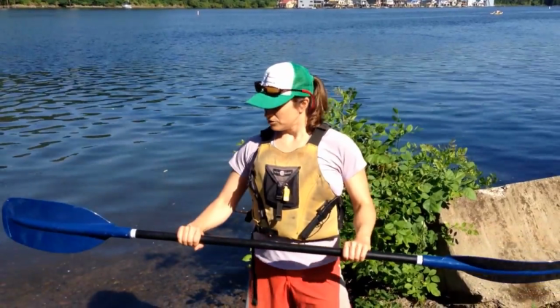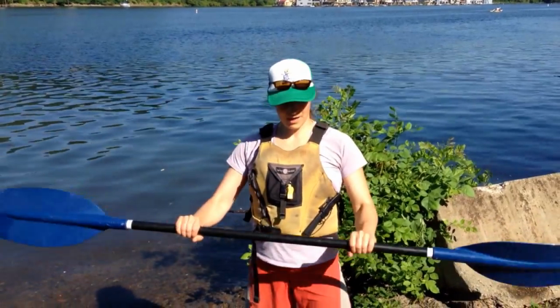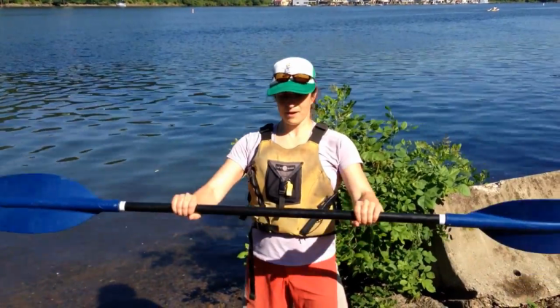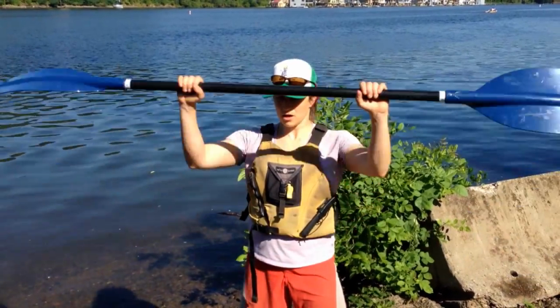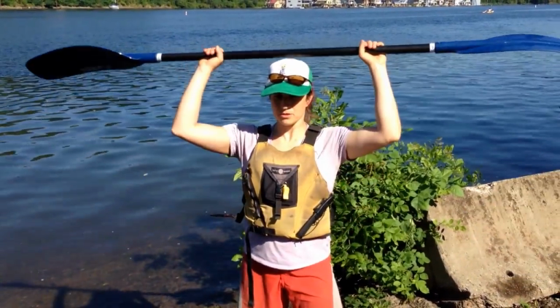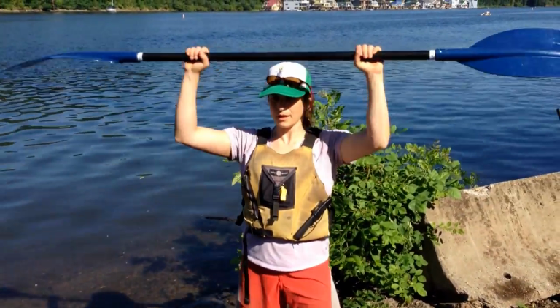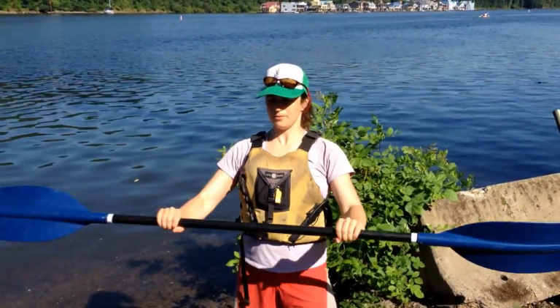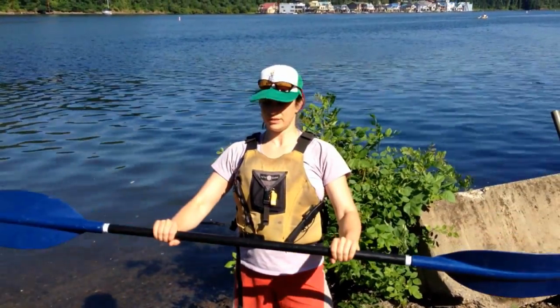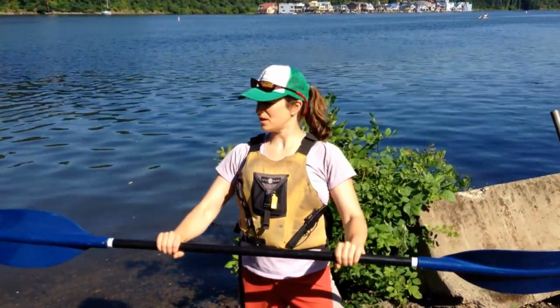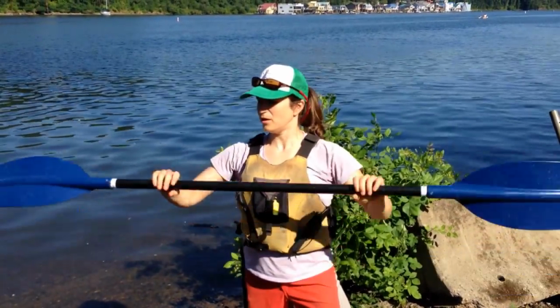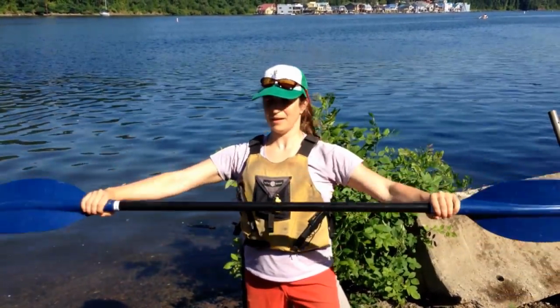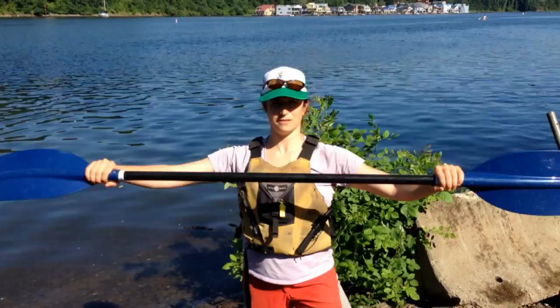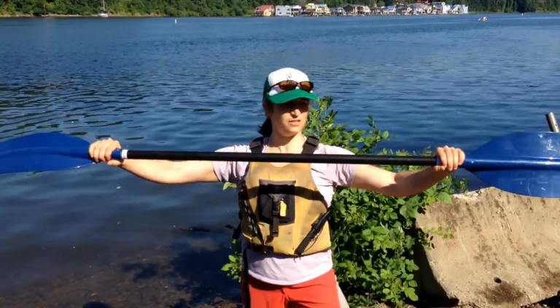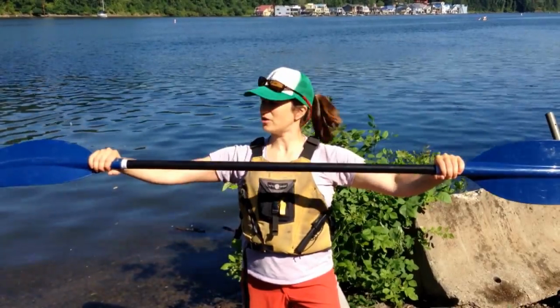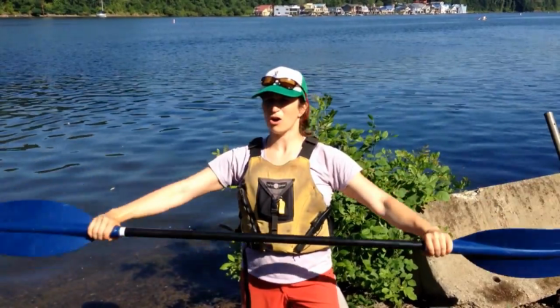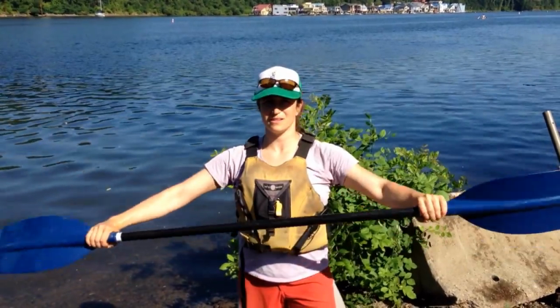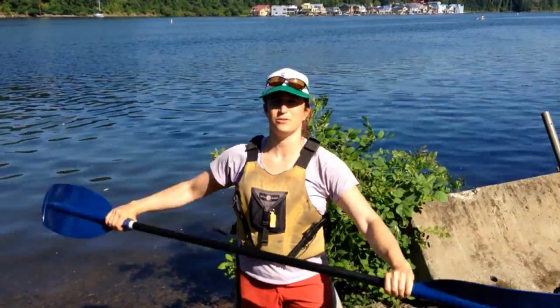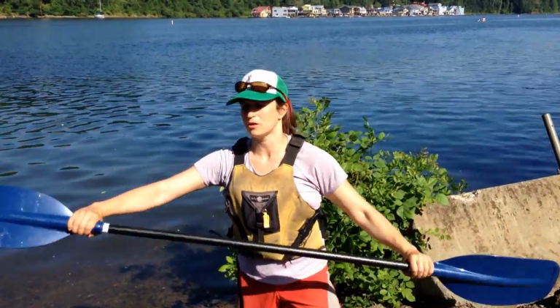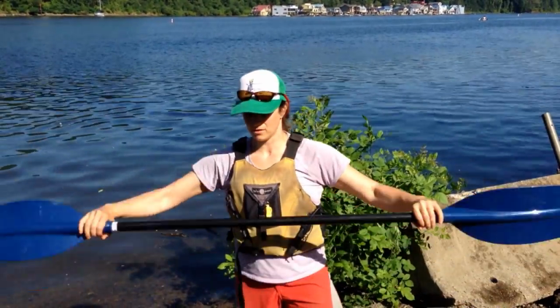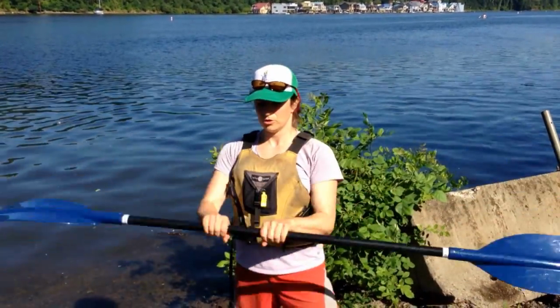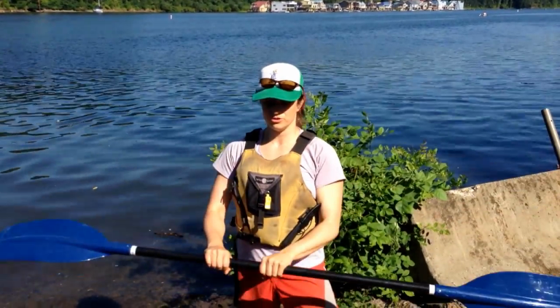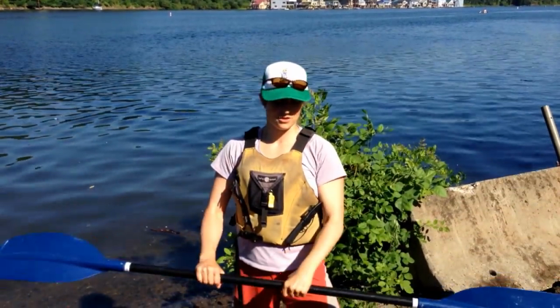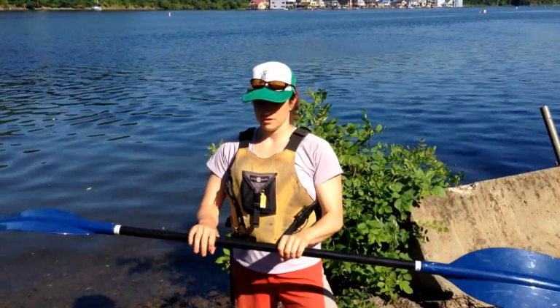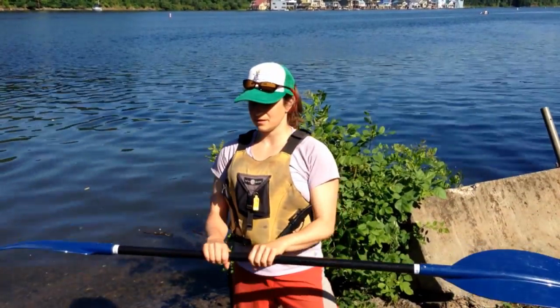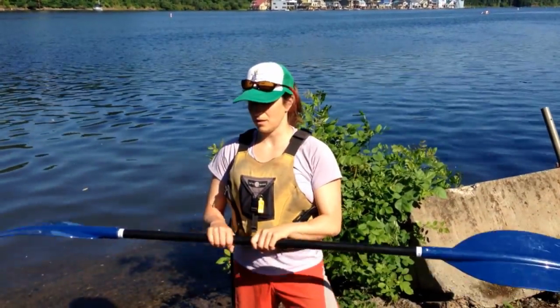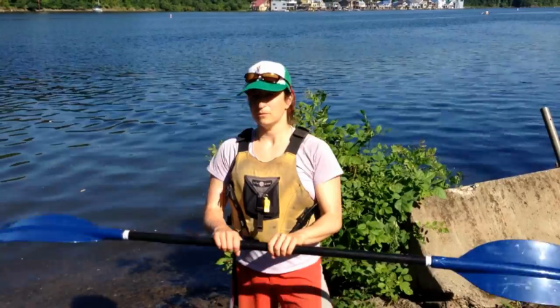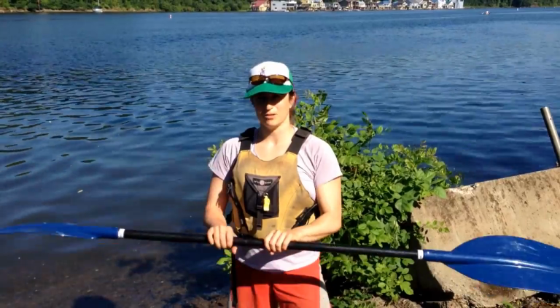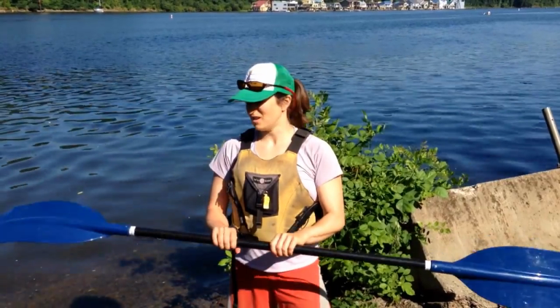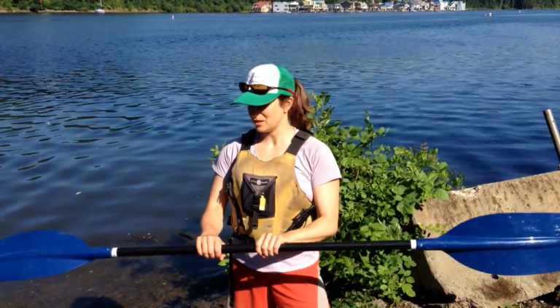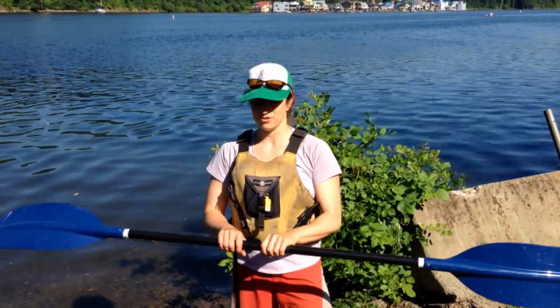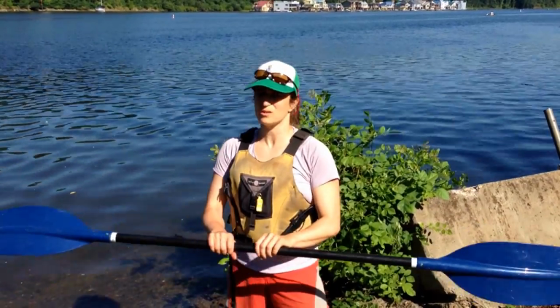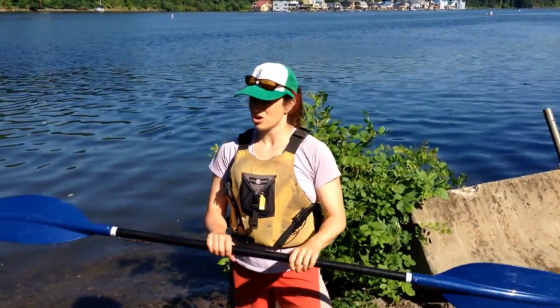So I have my arms lined up and equidistant. I don't want my hands to be too far apart because that's going to be really hard to paddle, or too close together because that's going to minimize my efficiency of the stroke and make it harder.